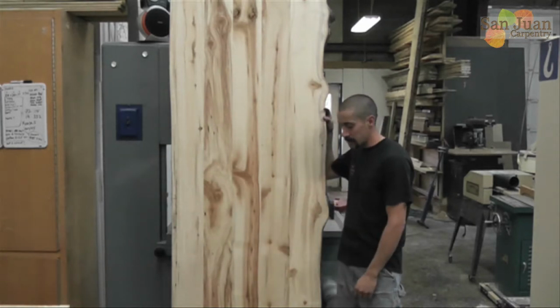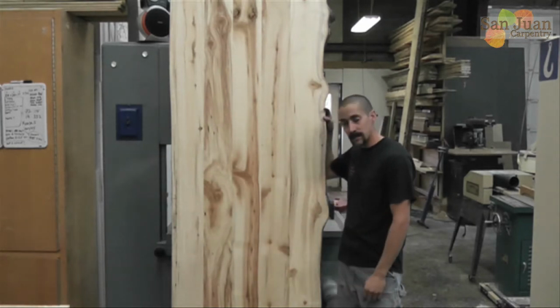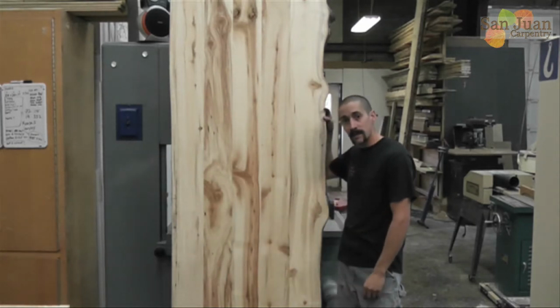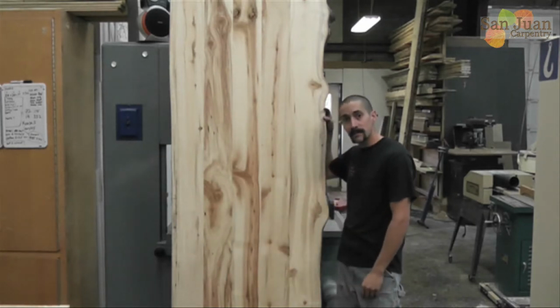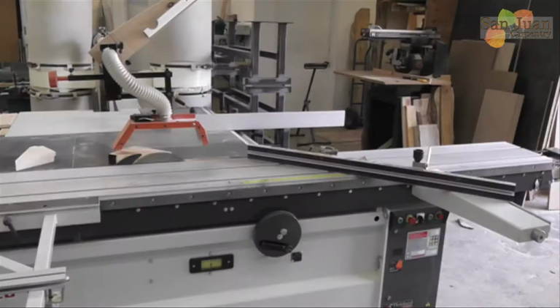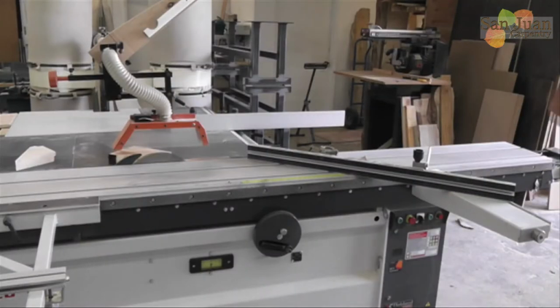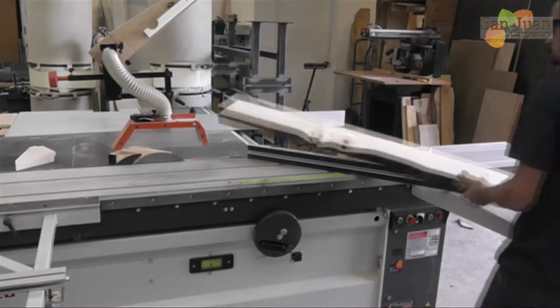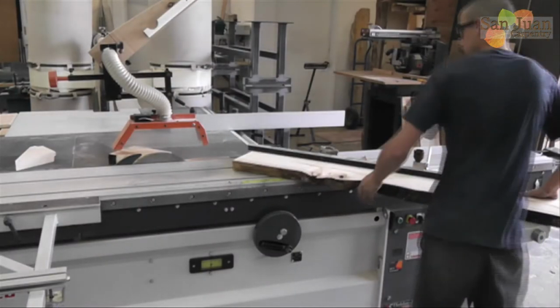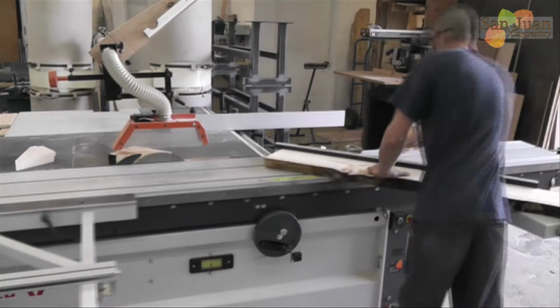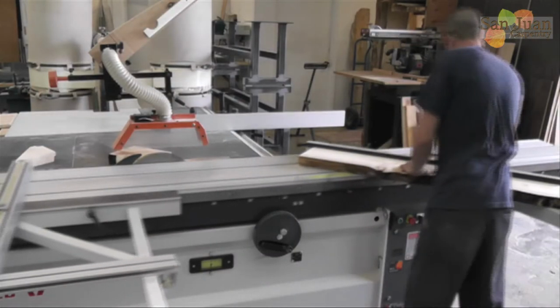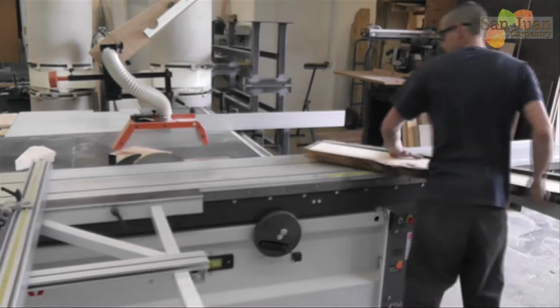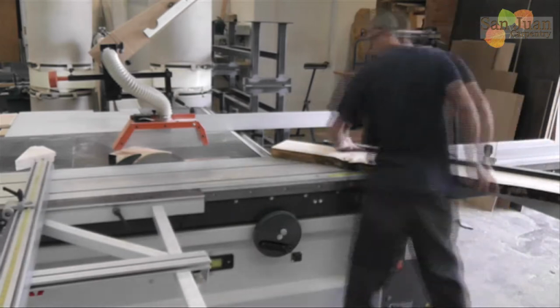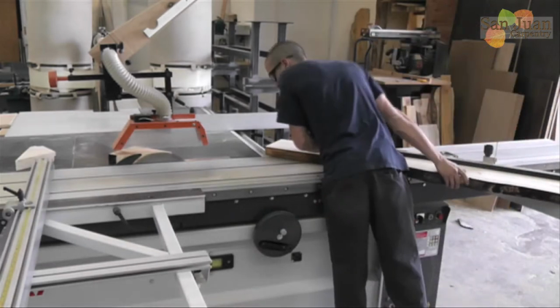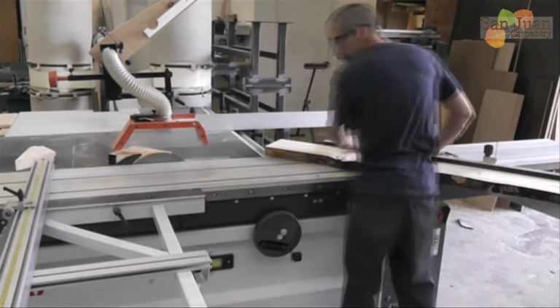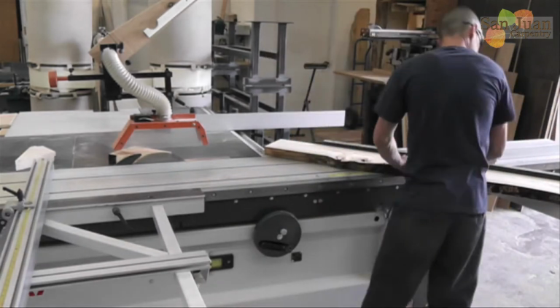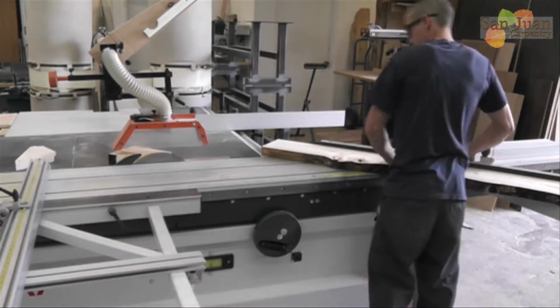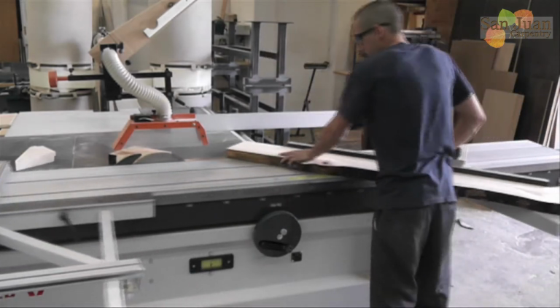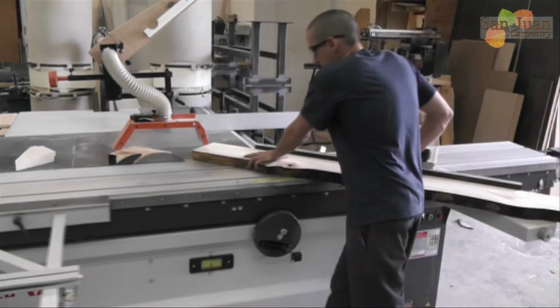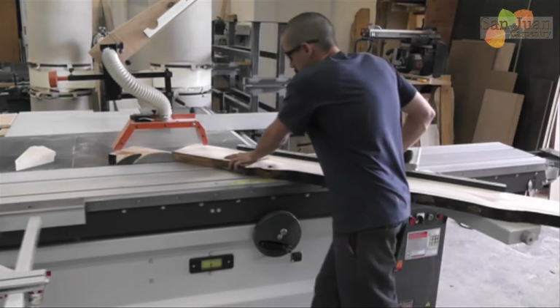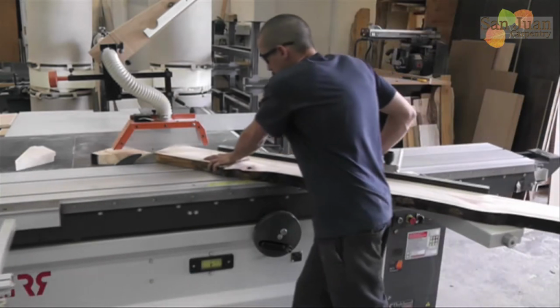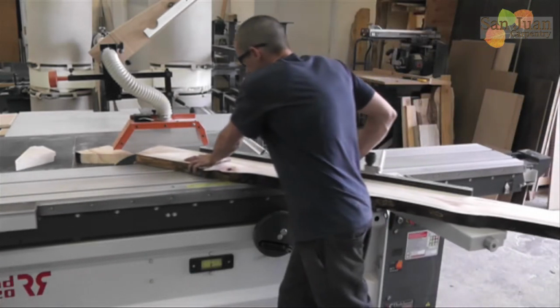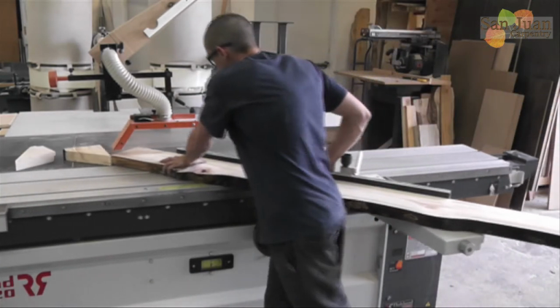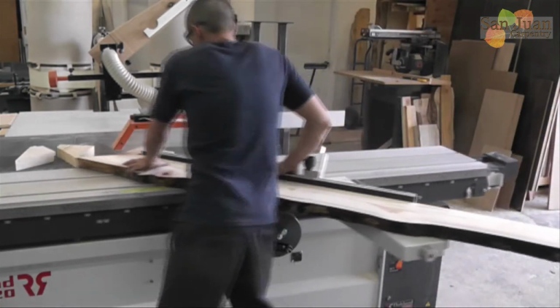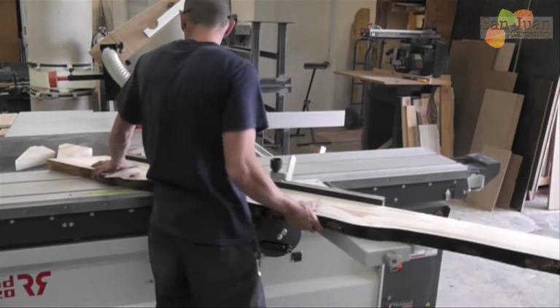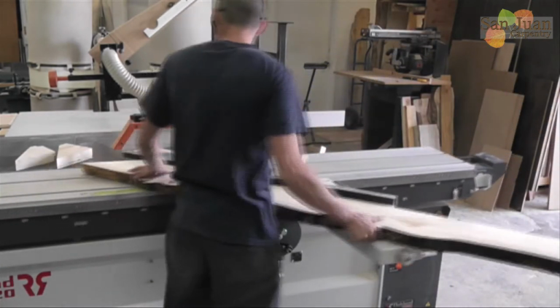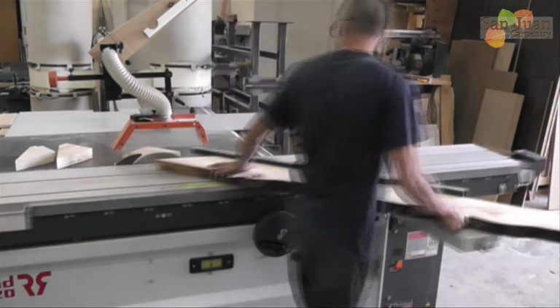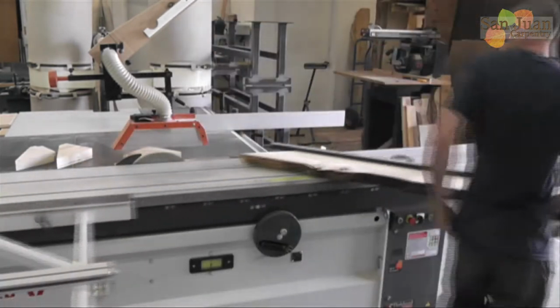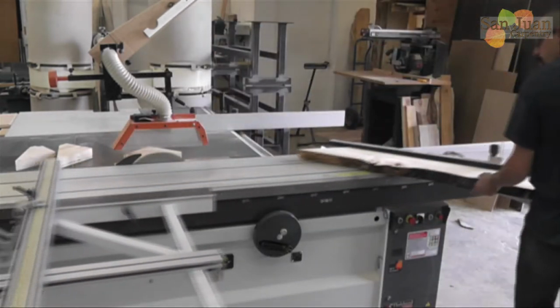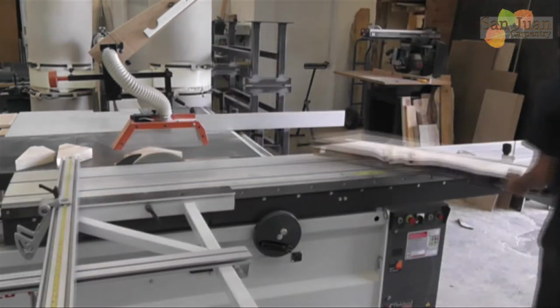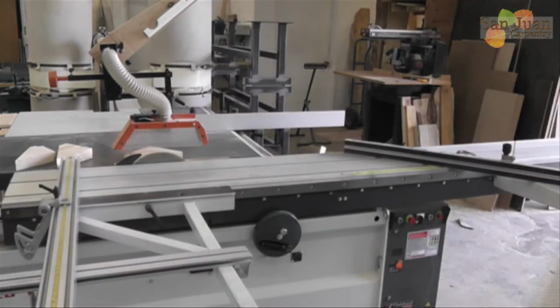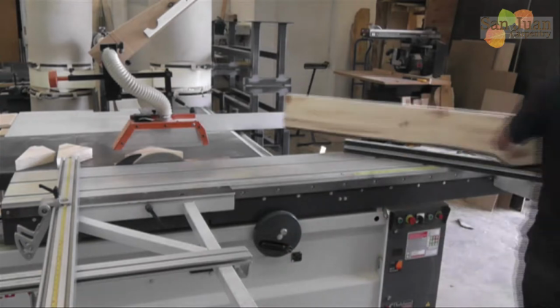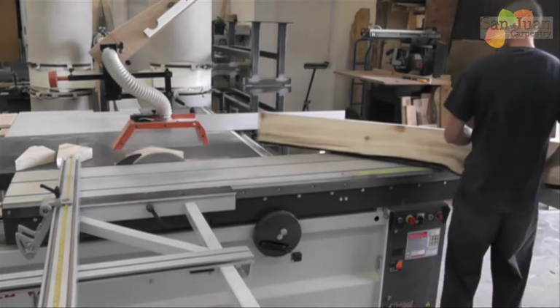Let's get started. Alright, we've already seen how to join and plane the board, so if you missed that part and want to go back, click on the screen now and watch the other video first.